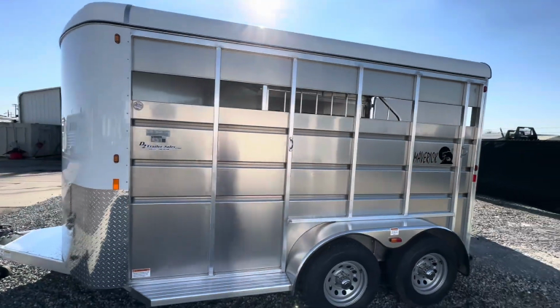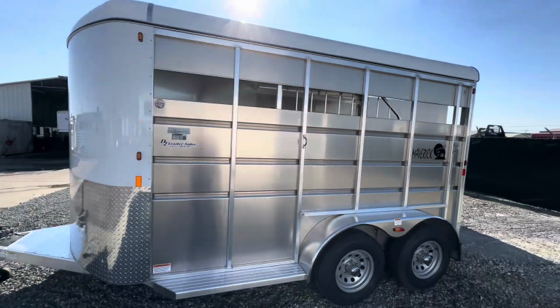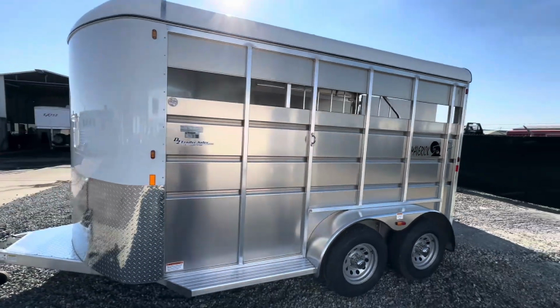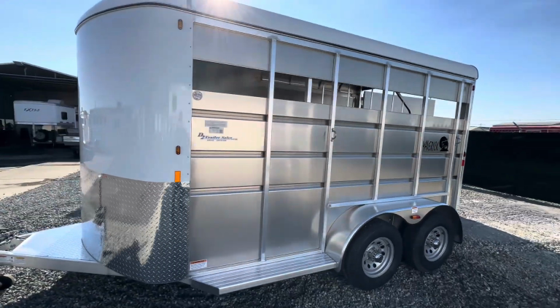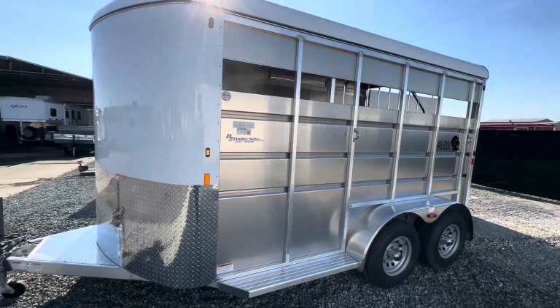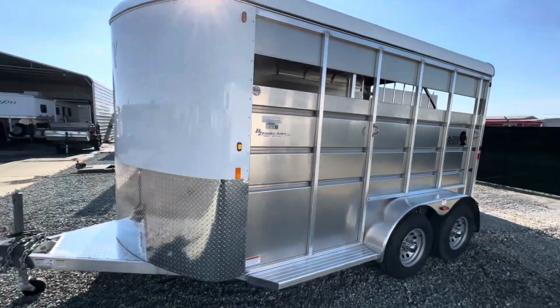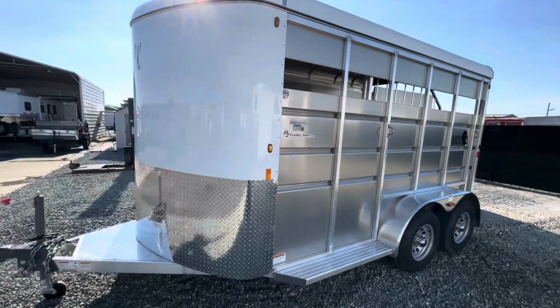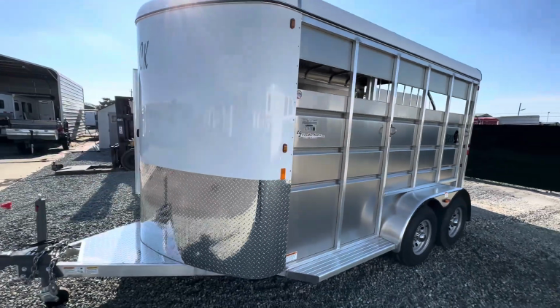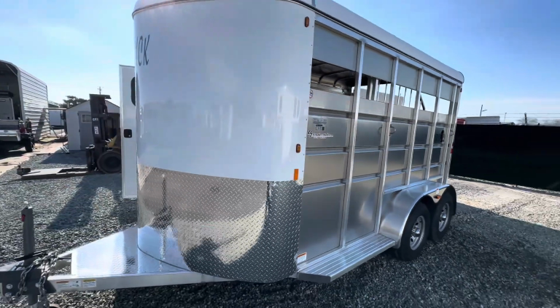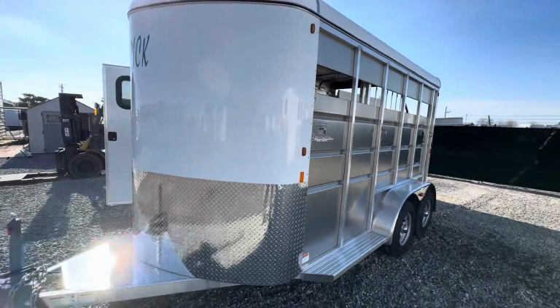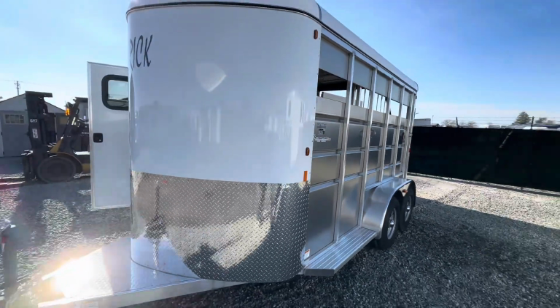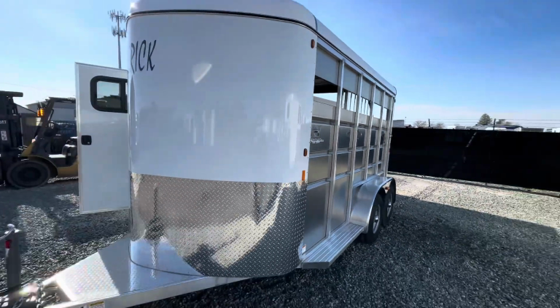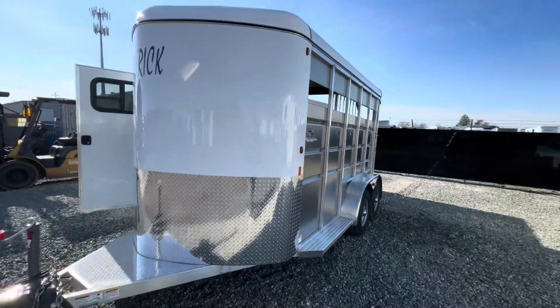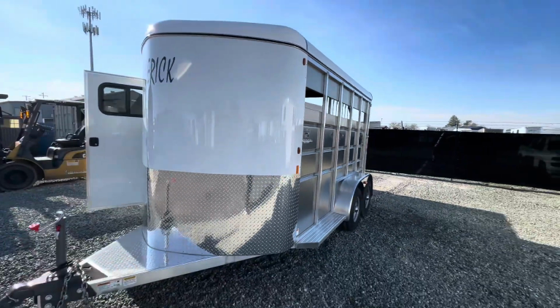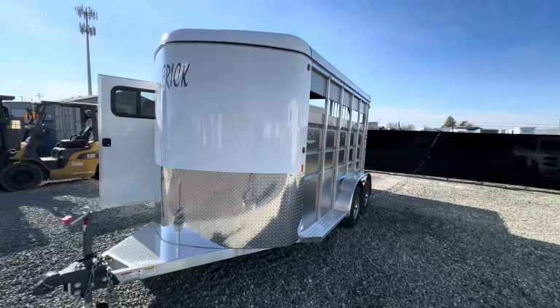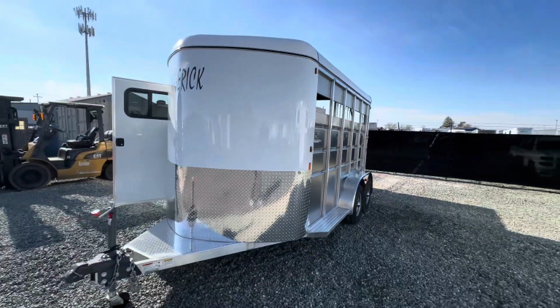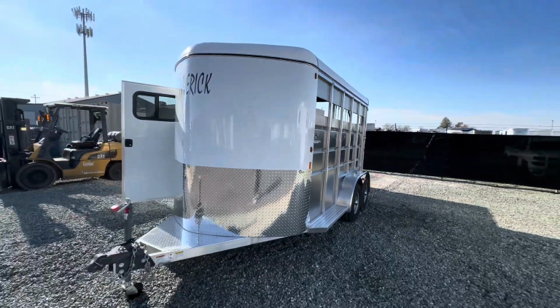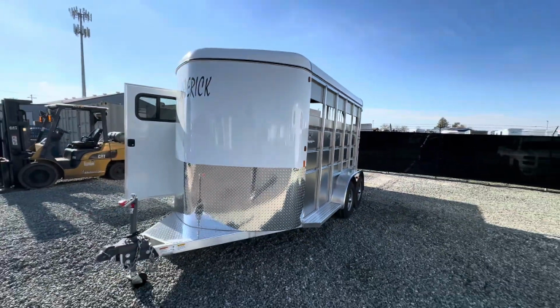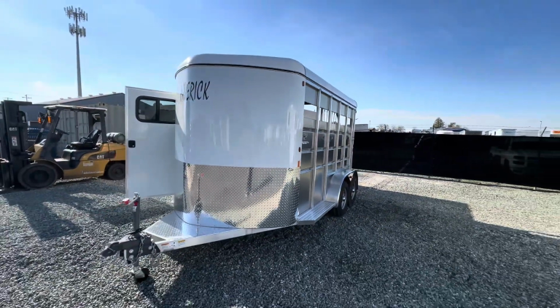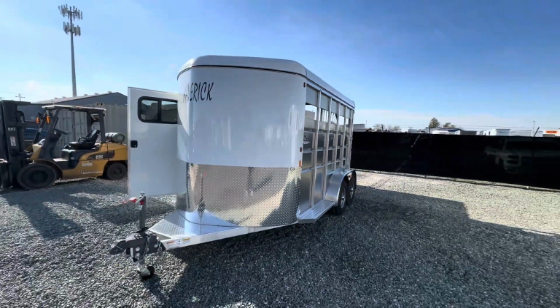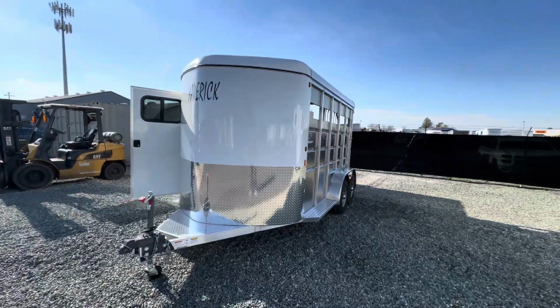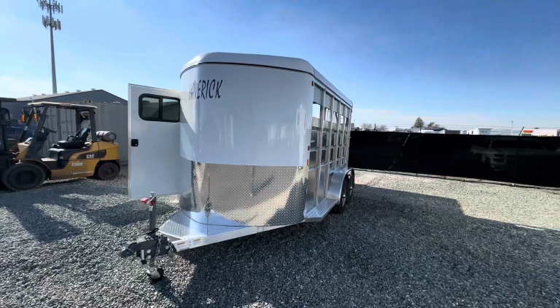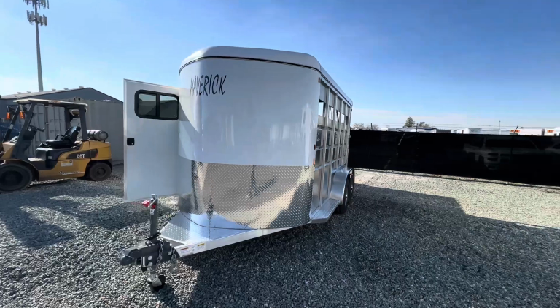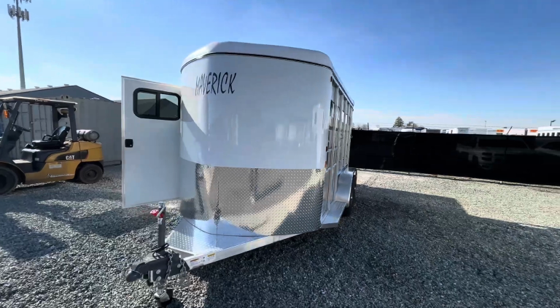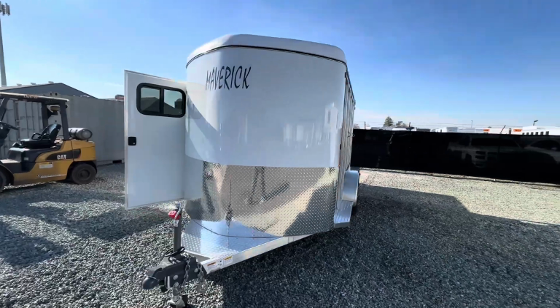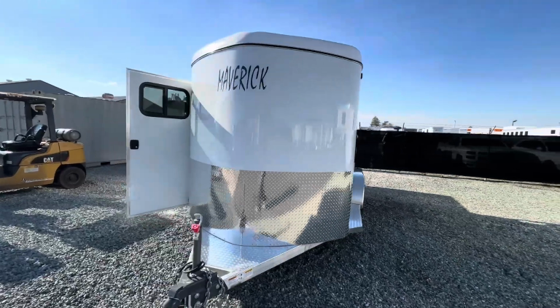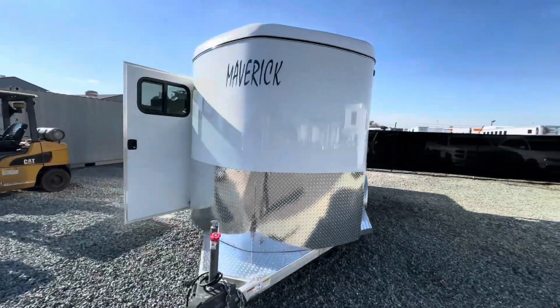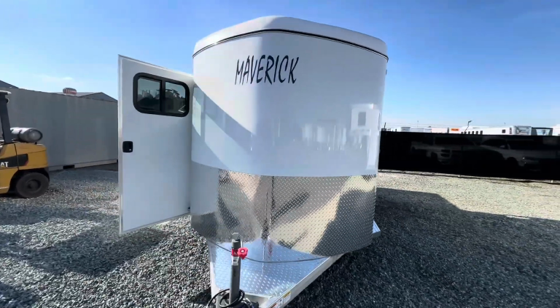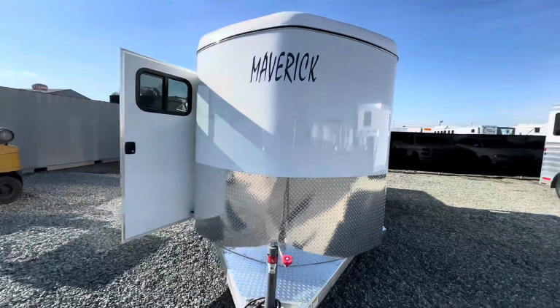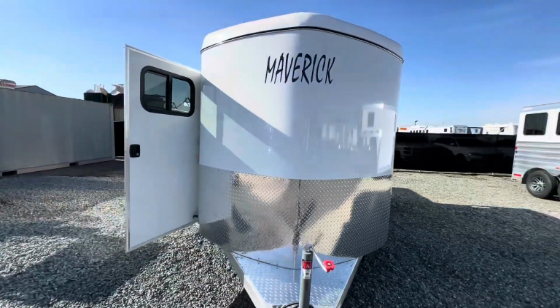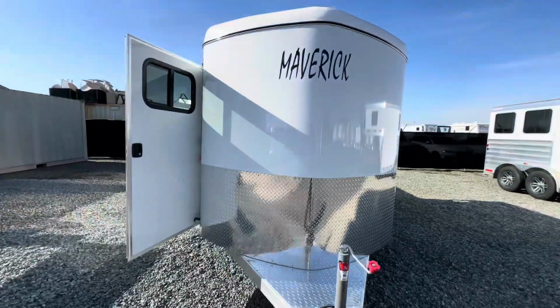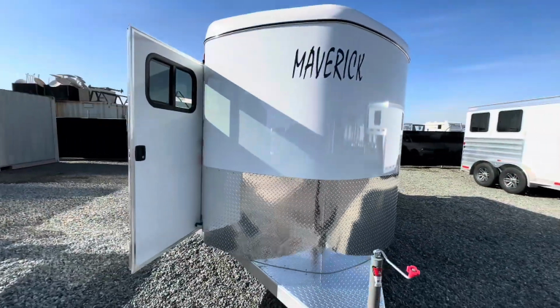This trailer only weighs 2,200 pounds. Really nice all-aluminum trailer.